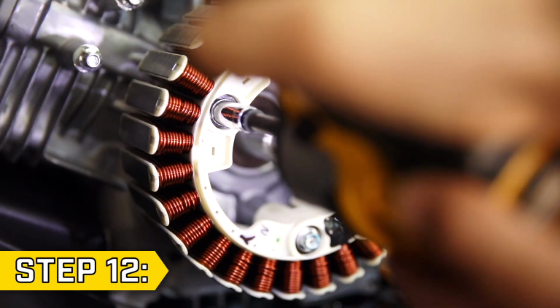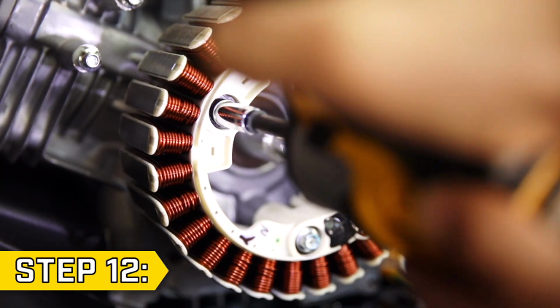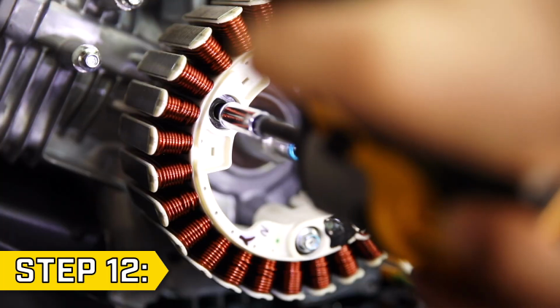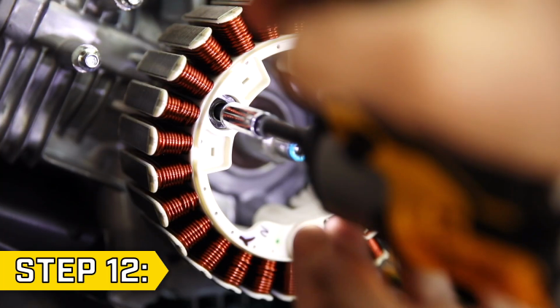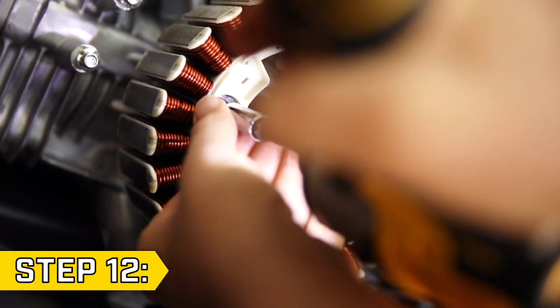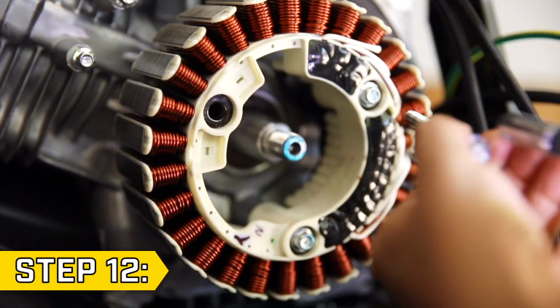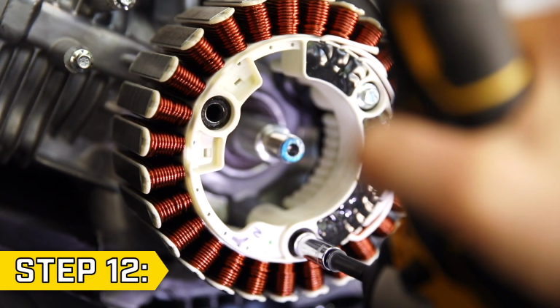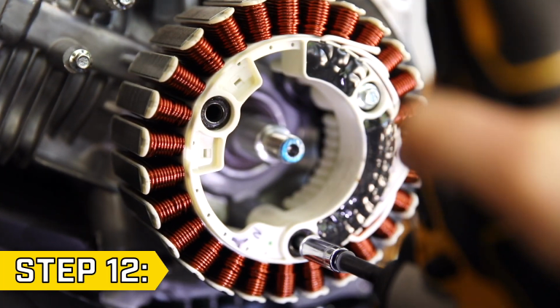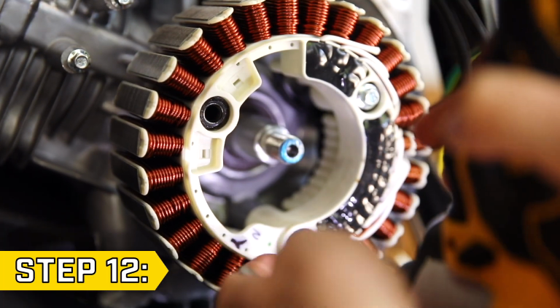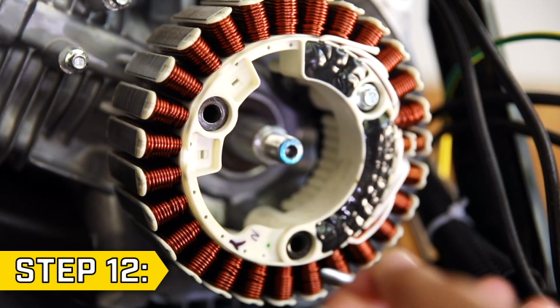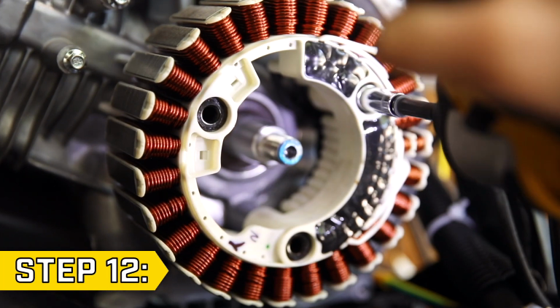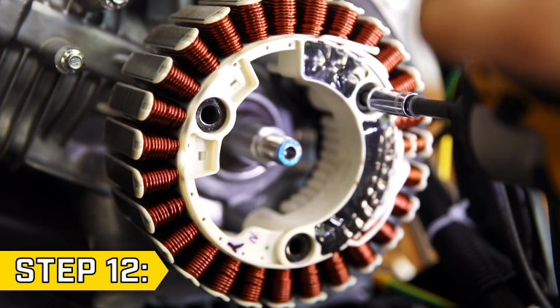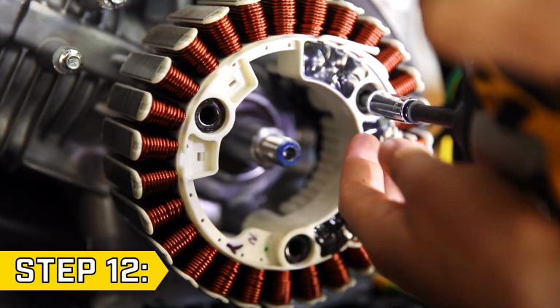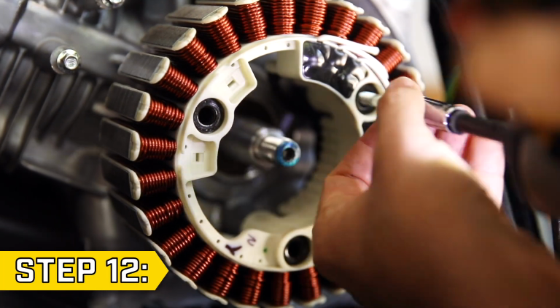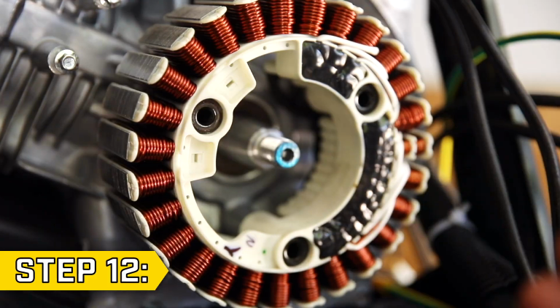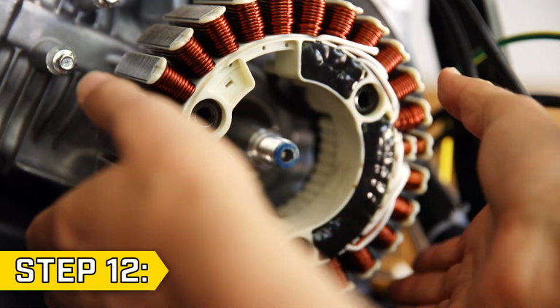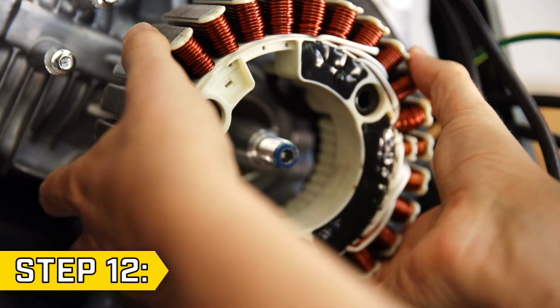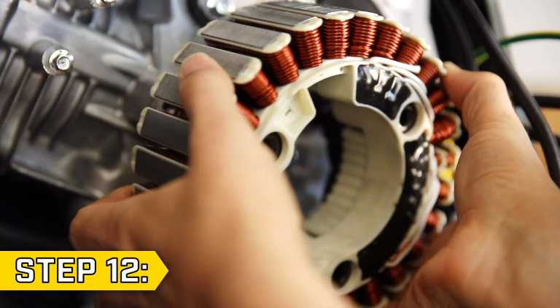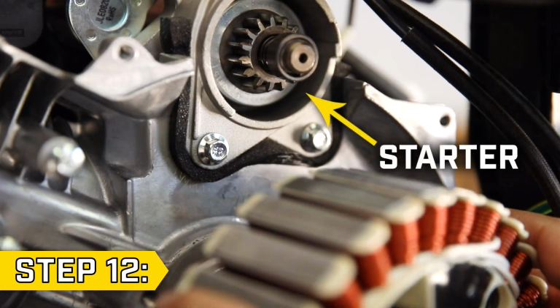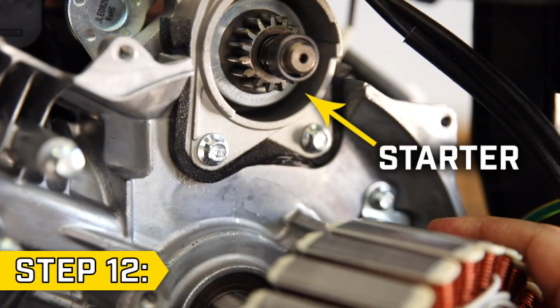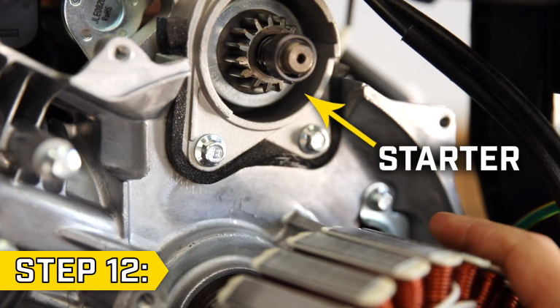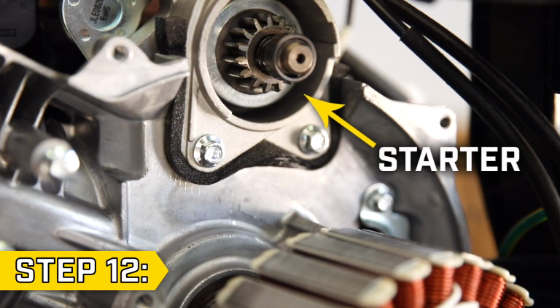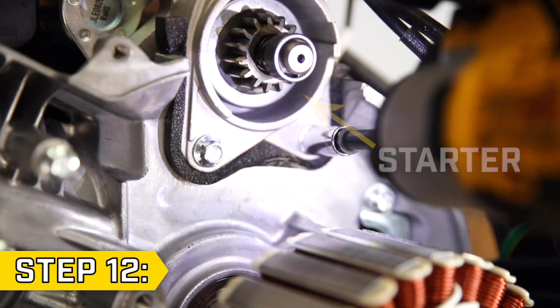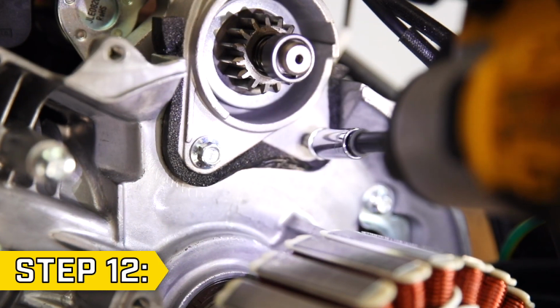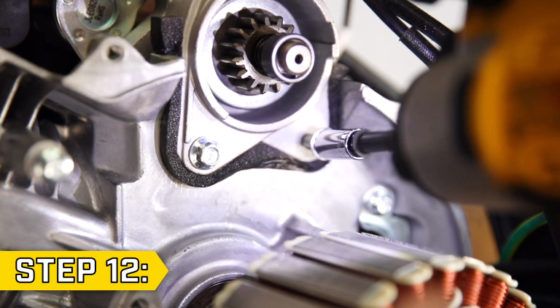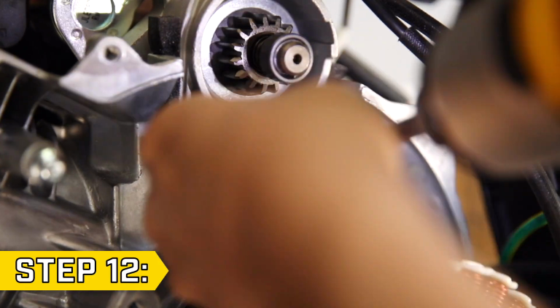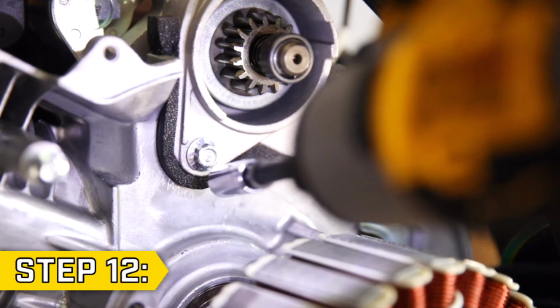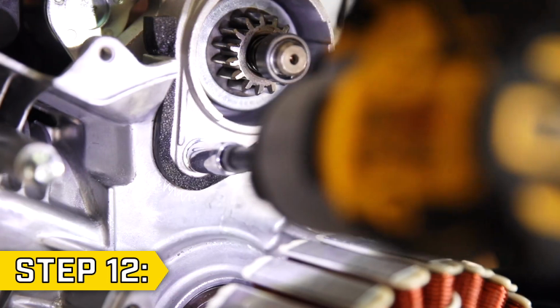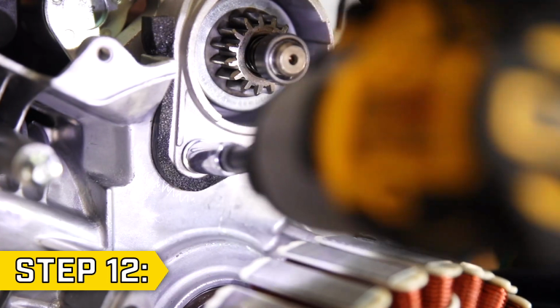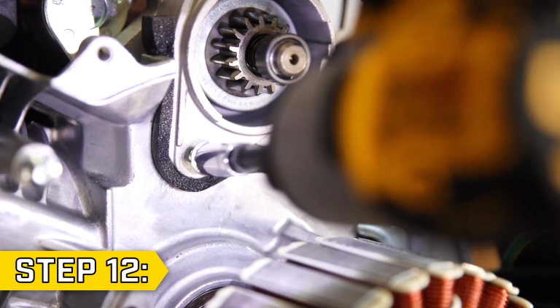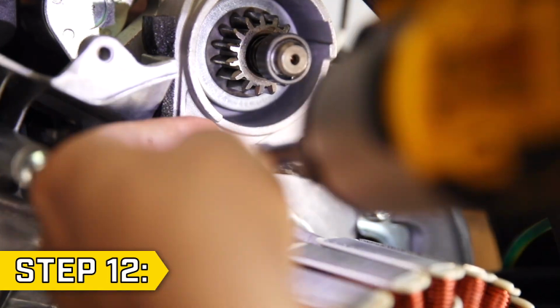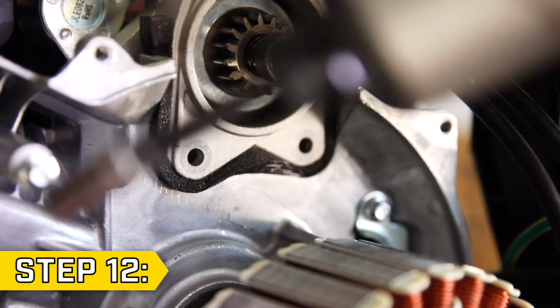Step 12. Use an 8 millimeter socket to remove the three bolts holding on the stator and pull back the stator just enough to access the starter motor. Then remove the two bolts holding on the starter motor with an 8 millimeter socket and remove the starter motor.